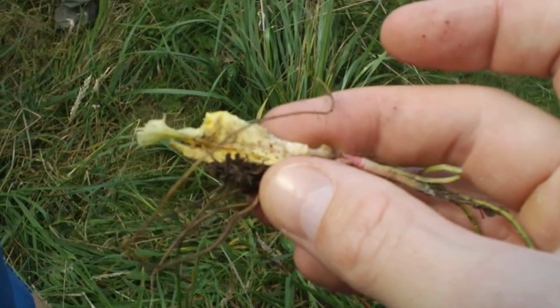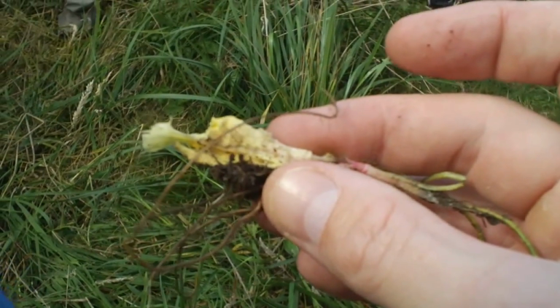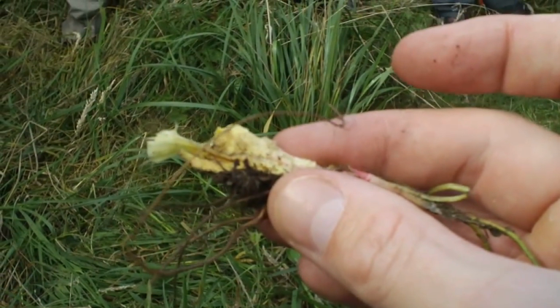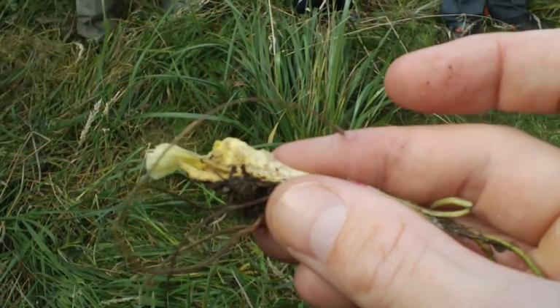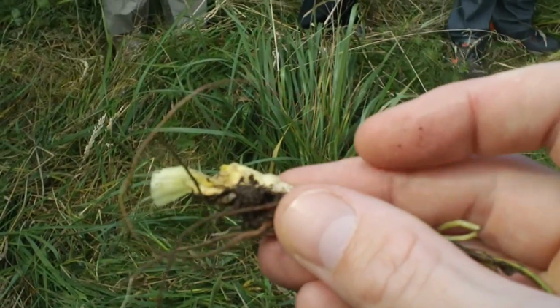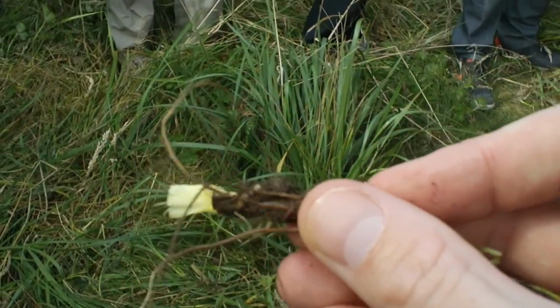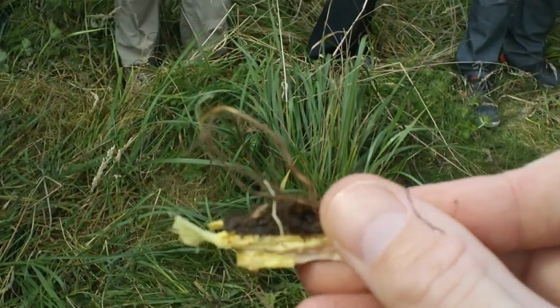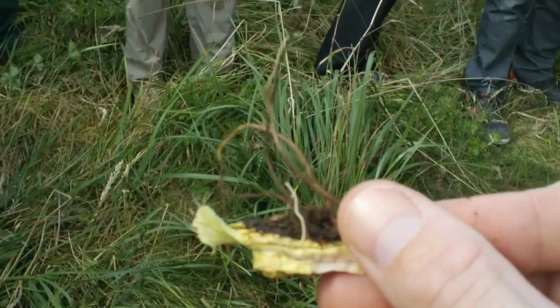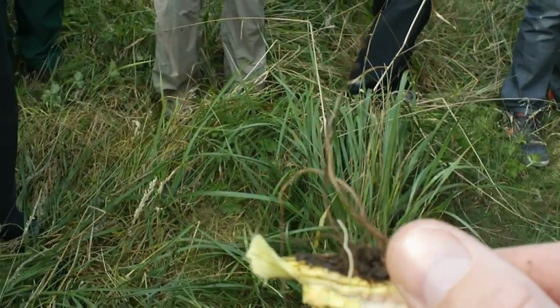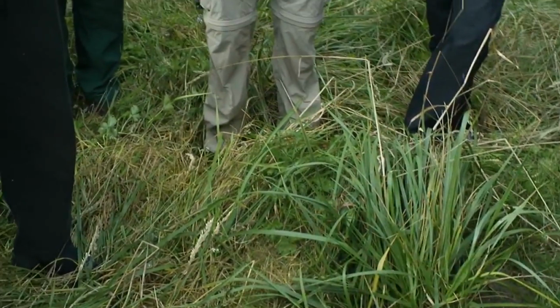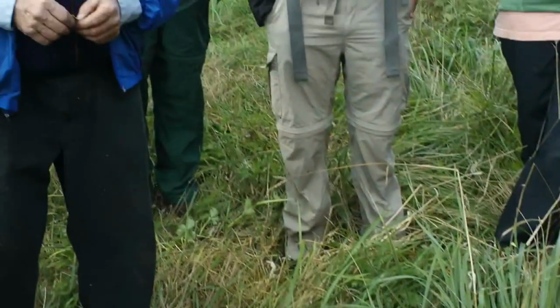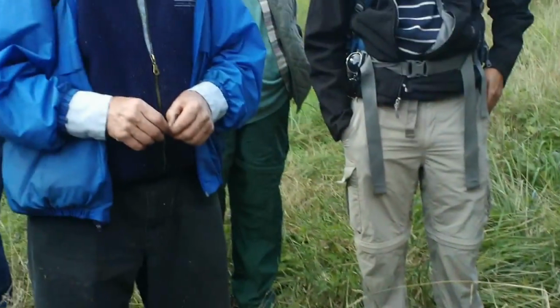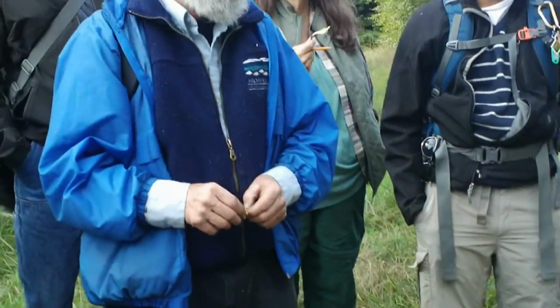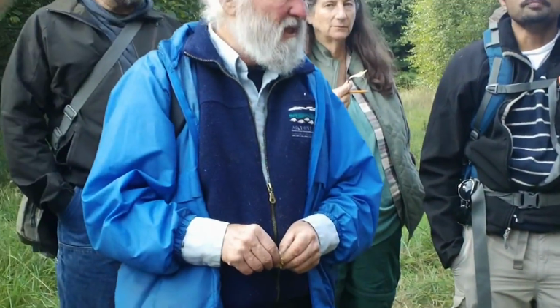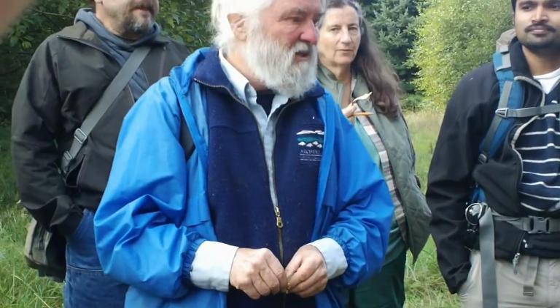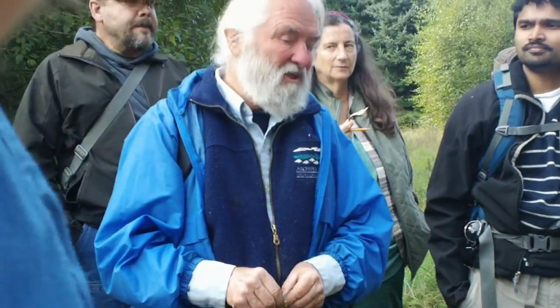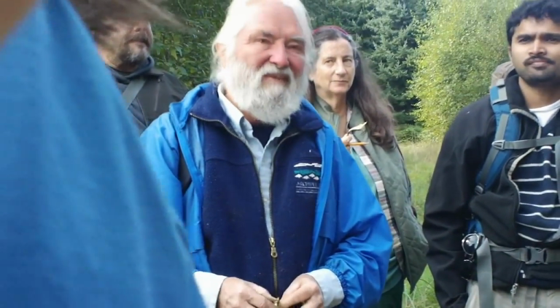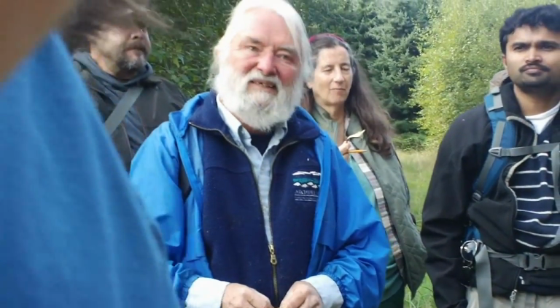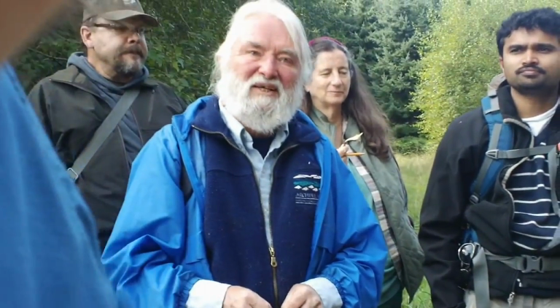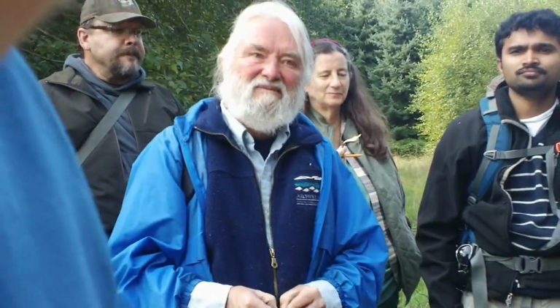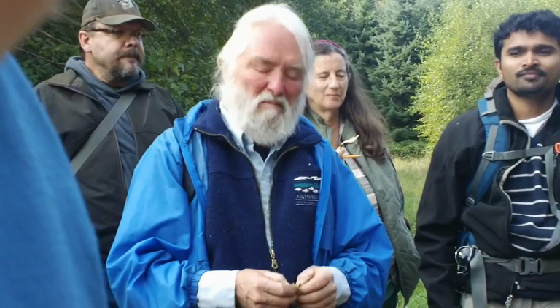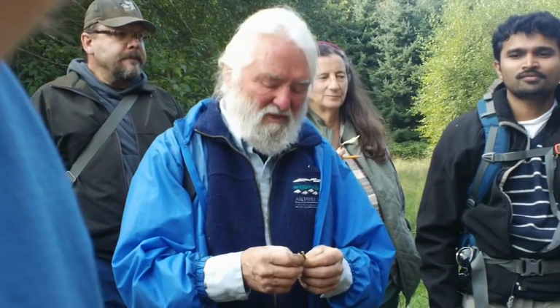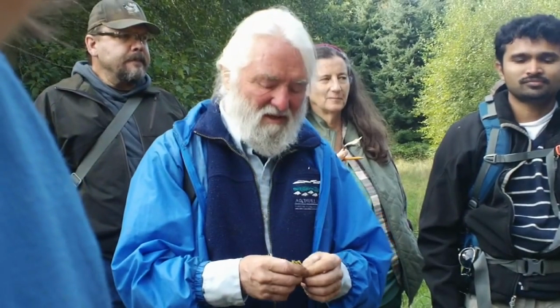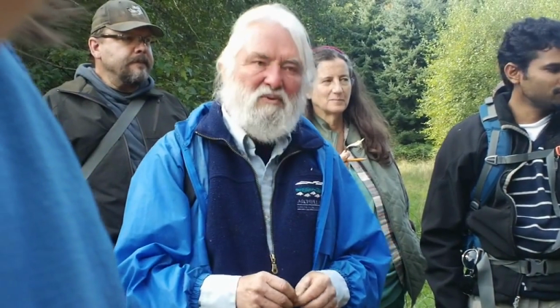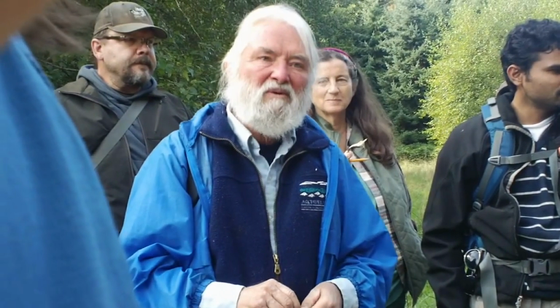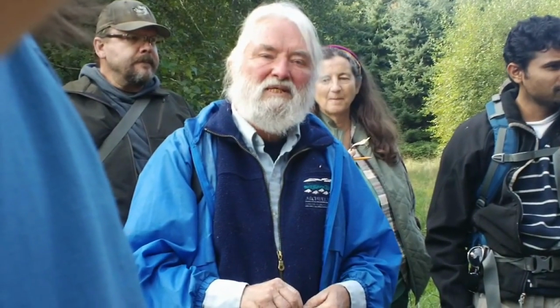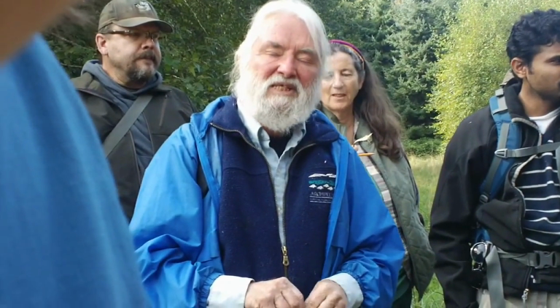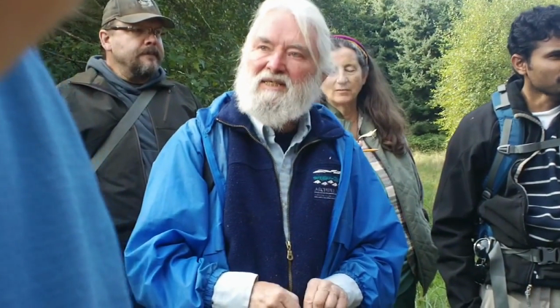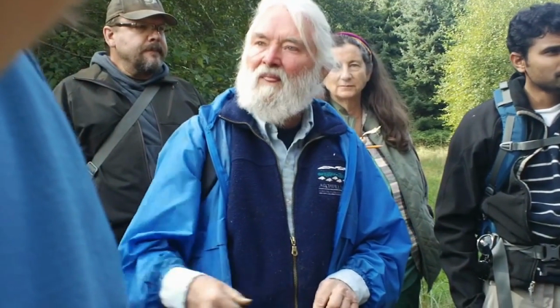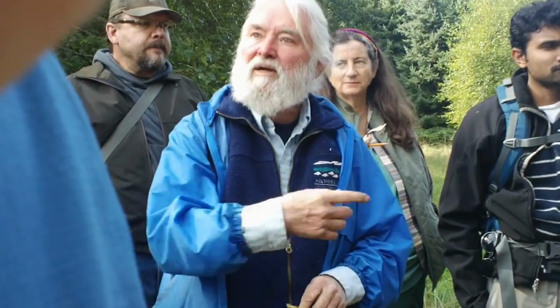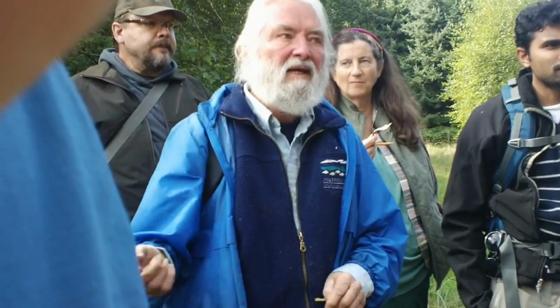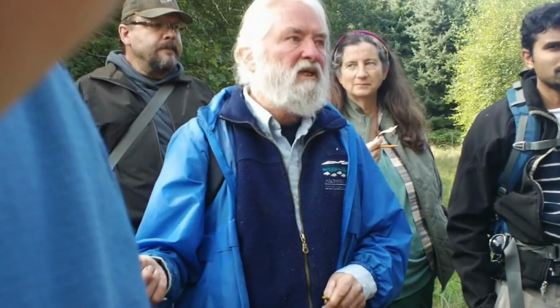We got her hematocrit up to 30. It was wonderful. Stan said, 'how did you do it?' 'Oh, we just changed her diet.' I didn't tell him until years later. Guess what — we were basically disguising it. And I've recommended that ever since.